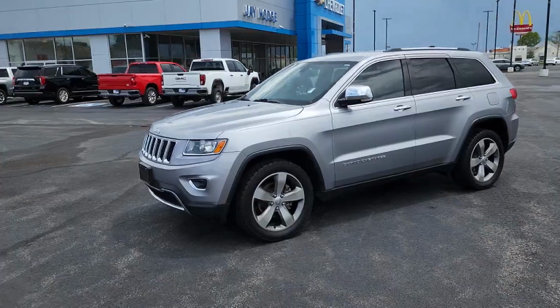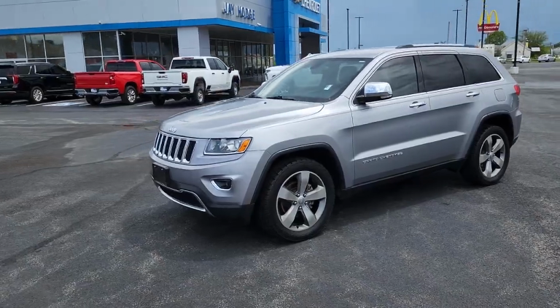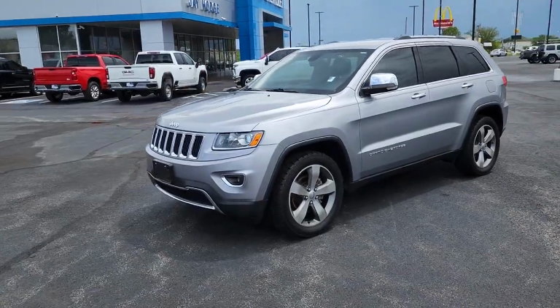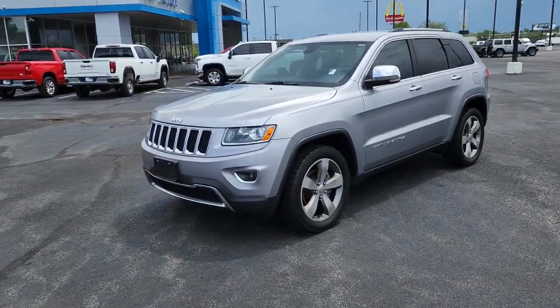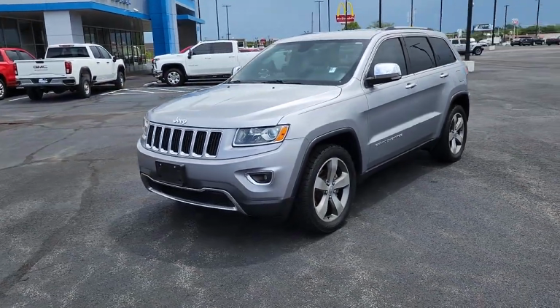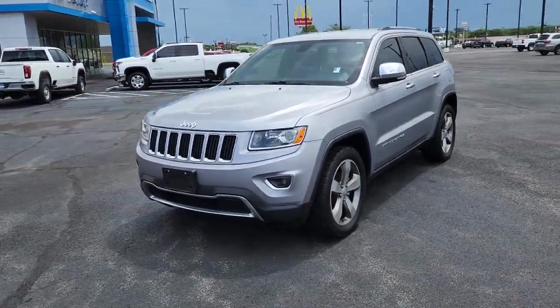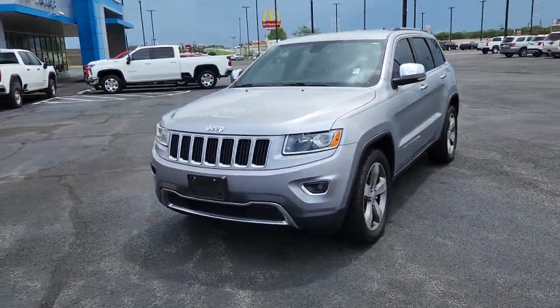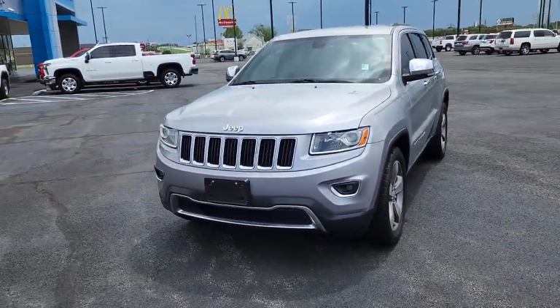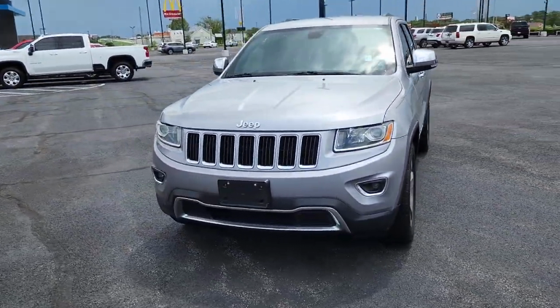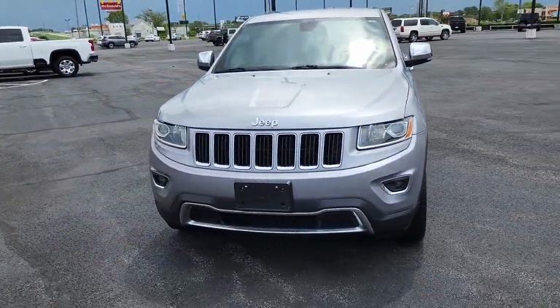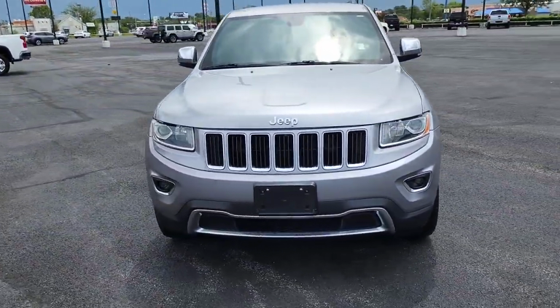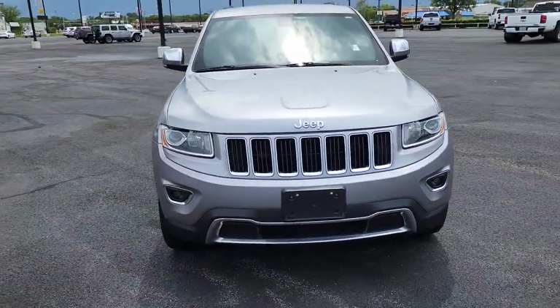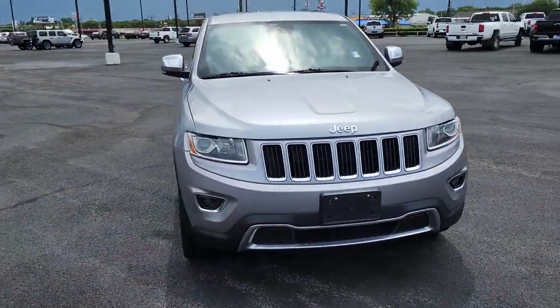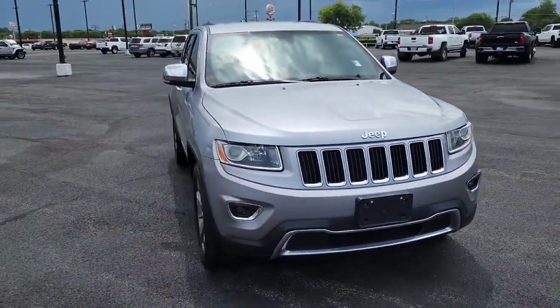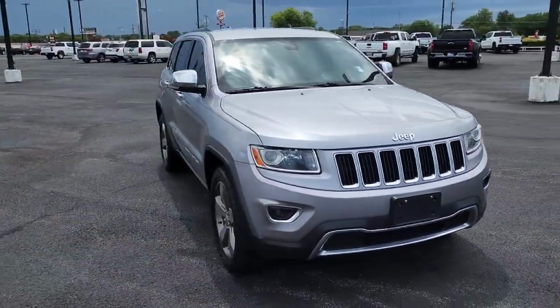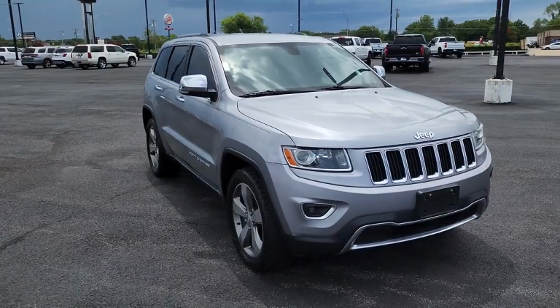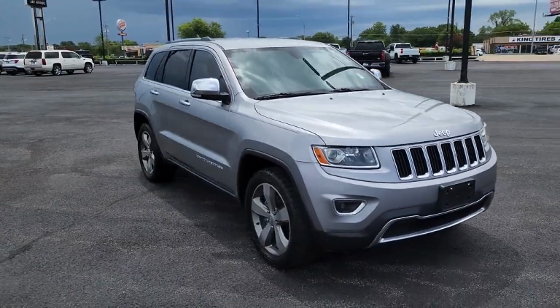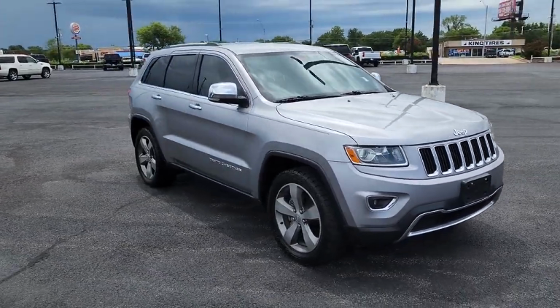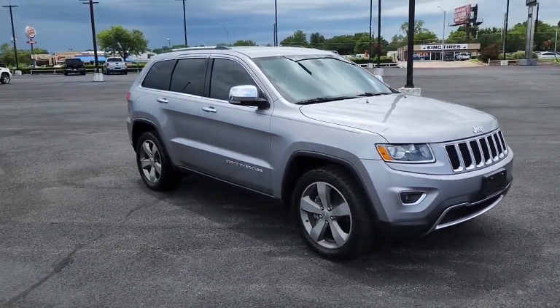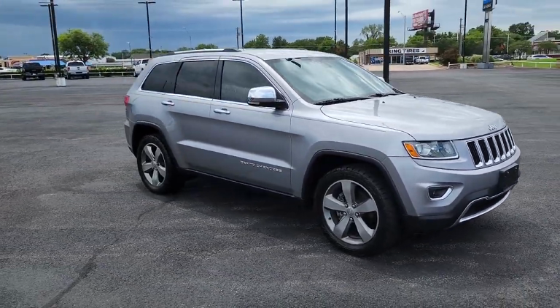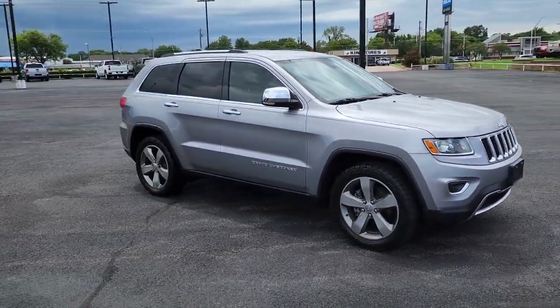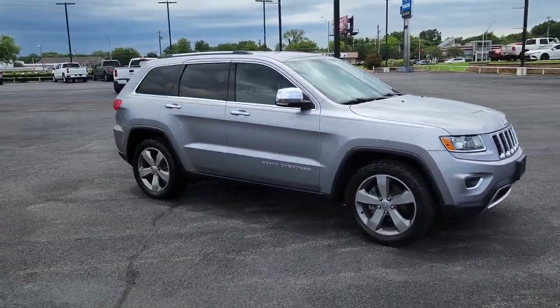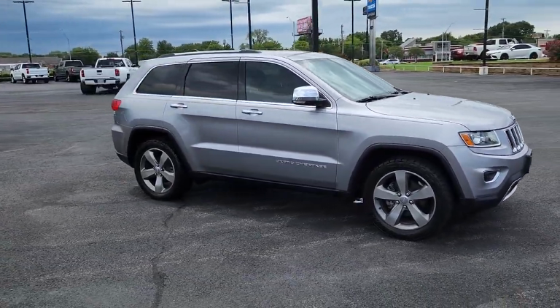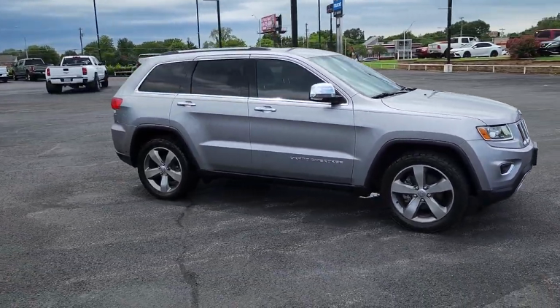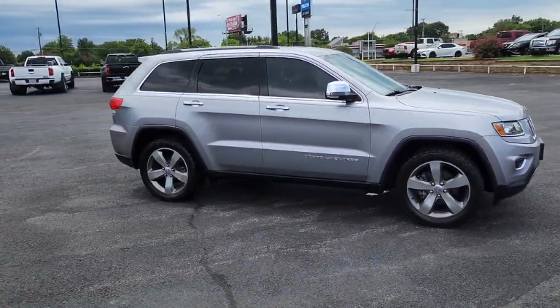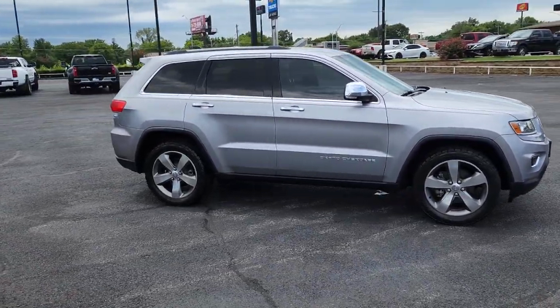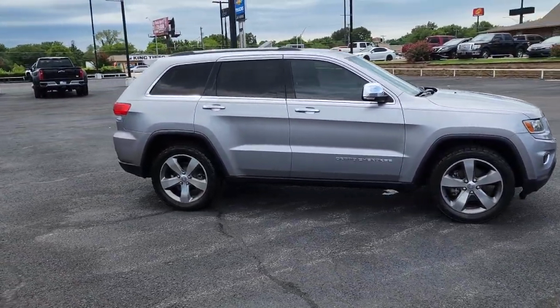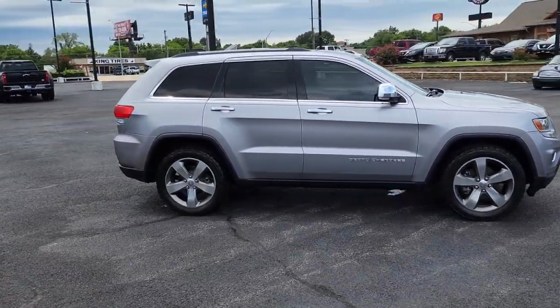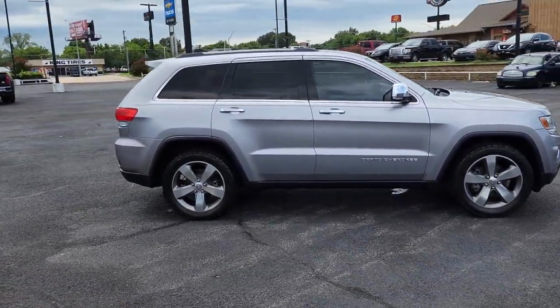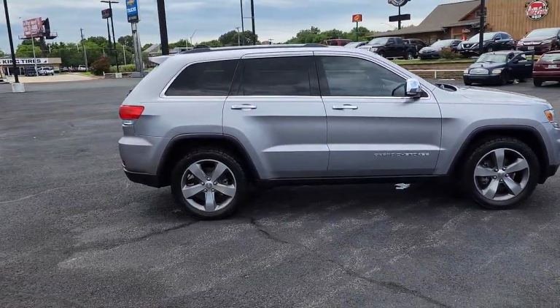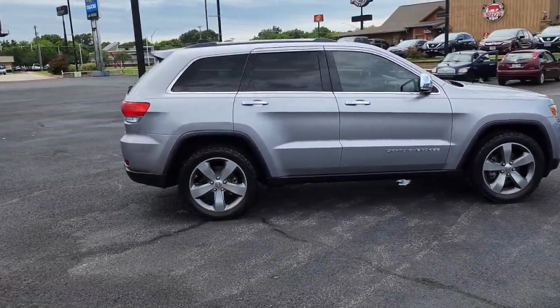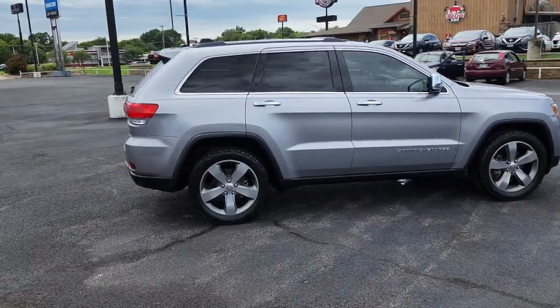Get into a car with value. 2014 Jeep Grand Cherokee. This vehicle is an outstanding buy with fewer than 120,000 miles on the odometer.